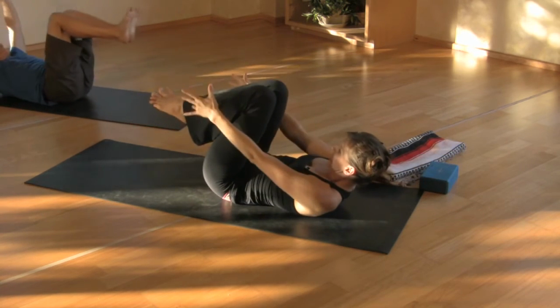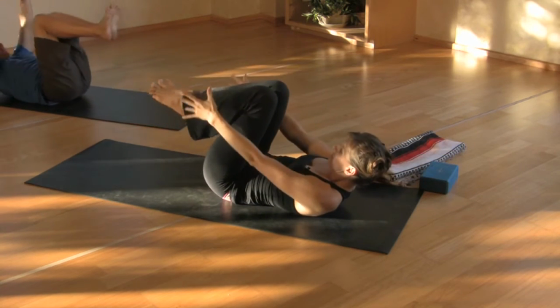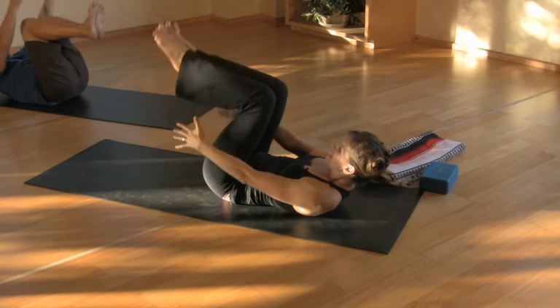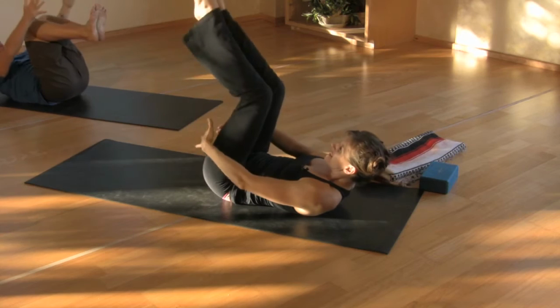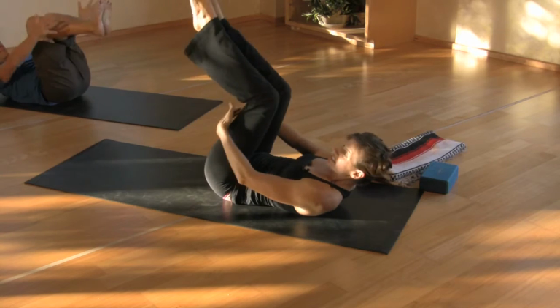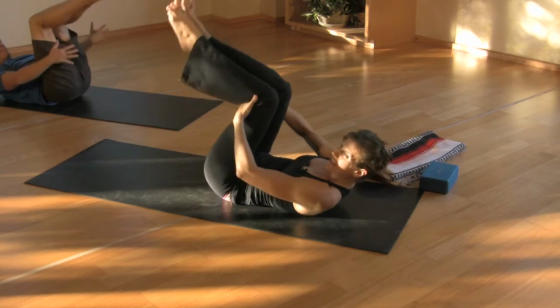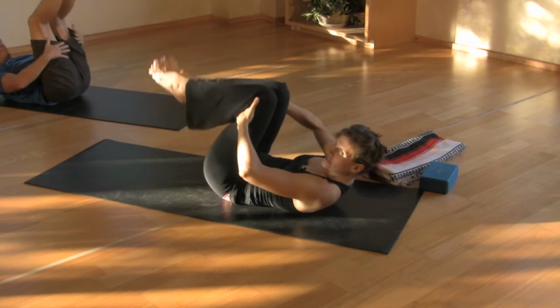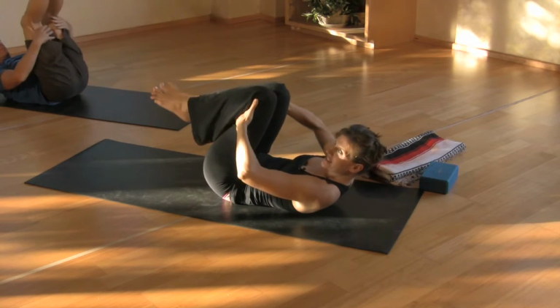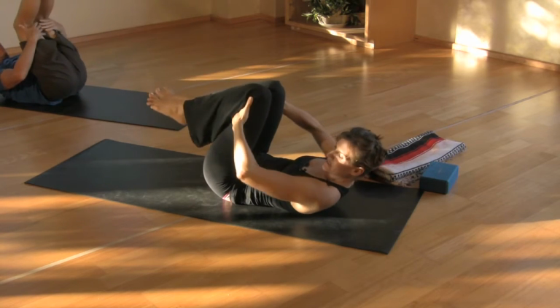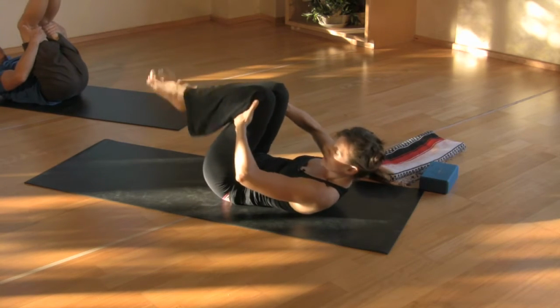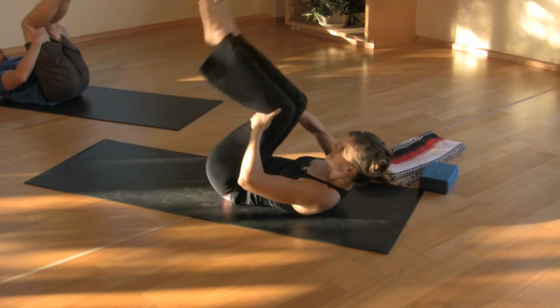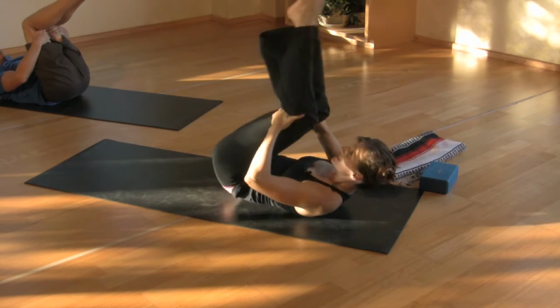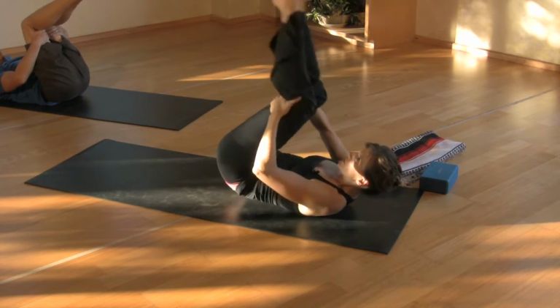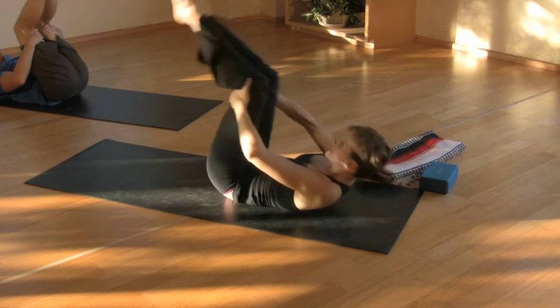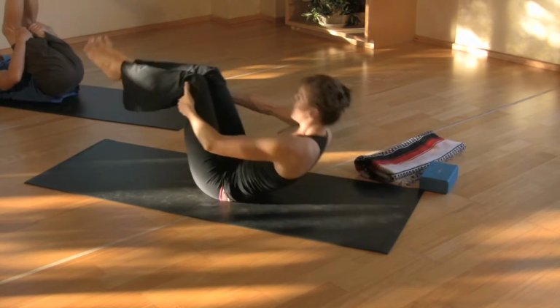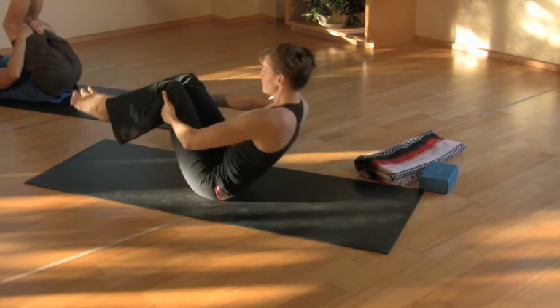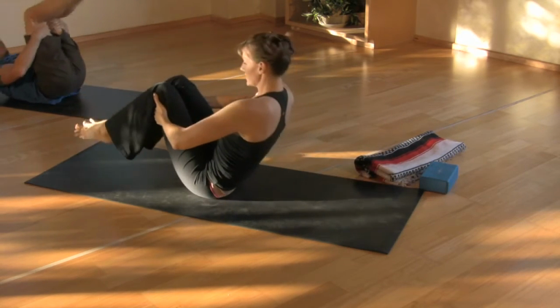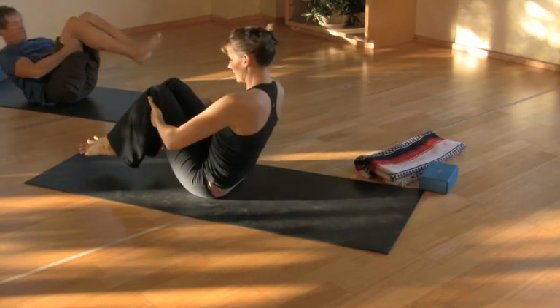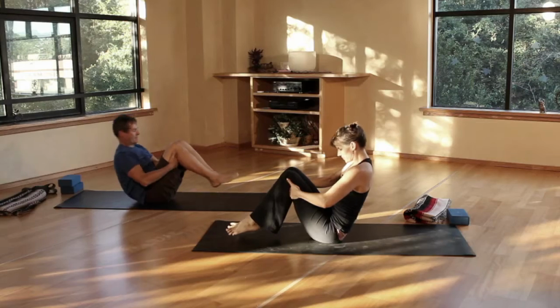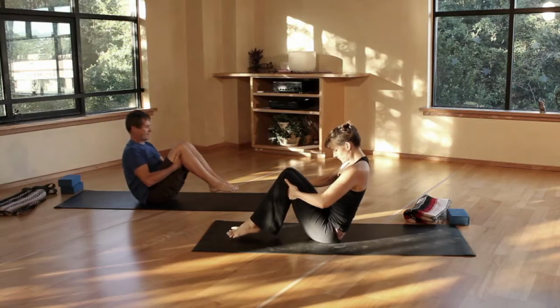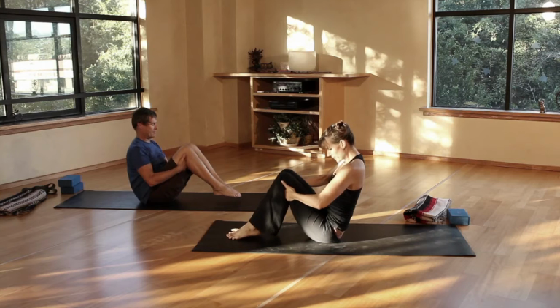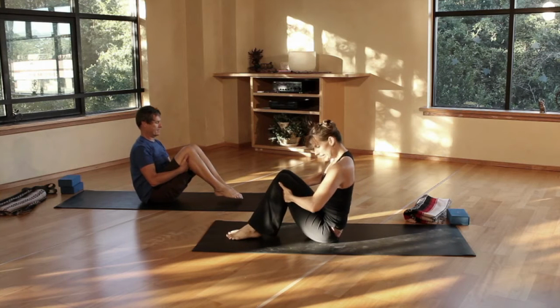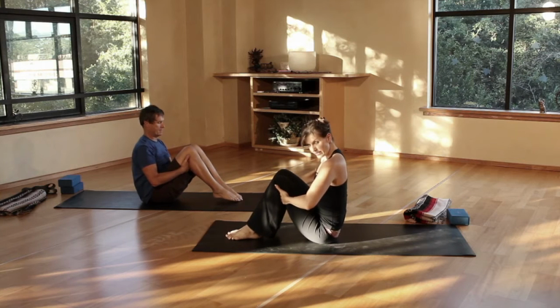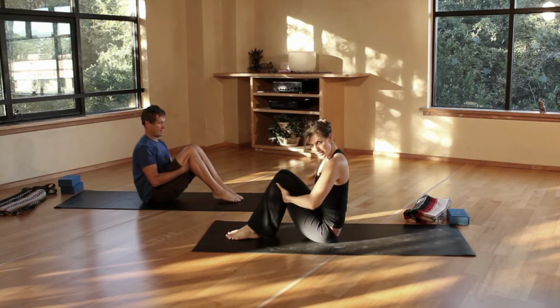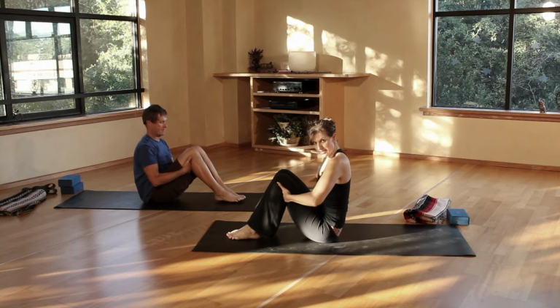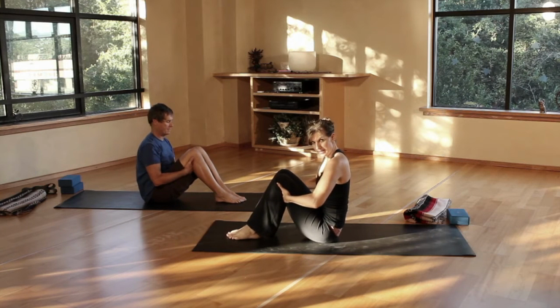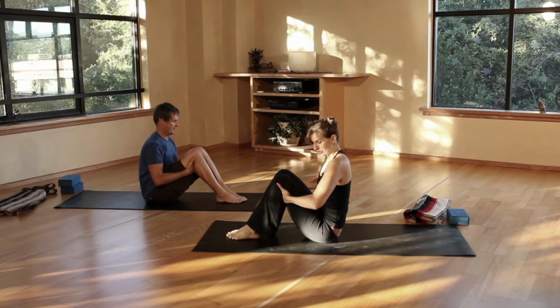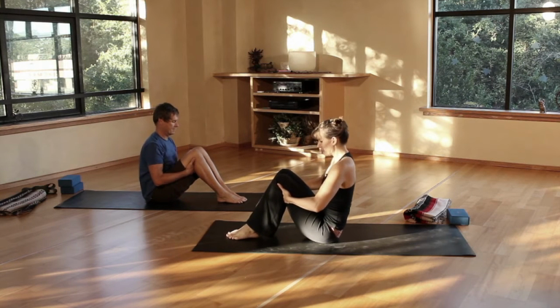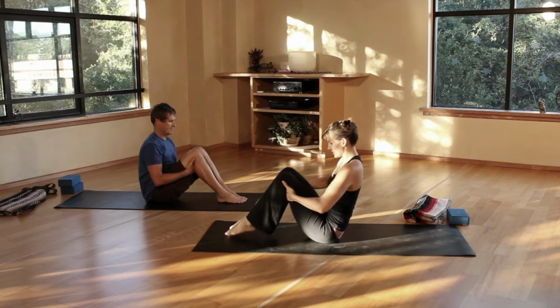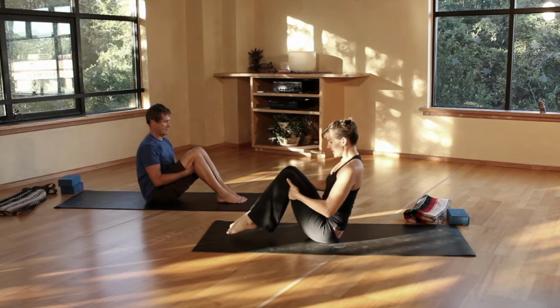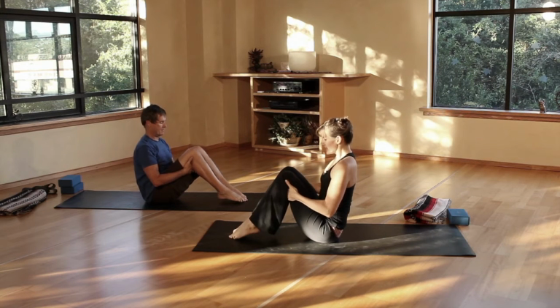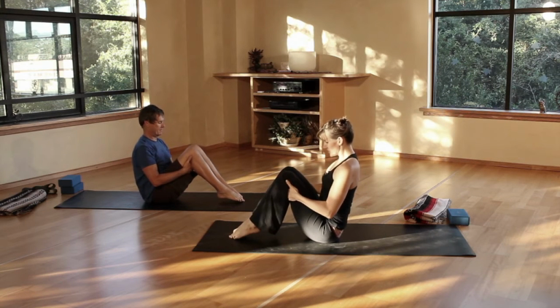Then we'll take the hands under the hamstrings, keeping the shoulders relaxed. We're just going to rock up to sitting and prep for variations of Navasana, or Boat Pose.